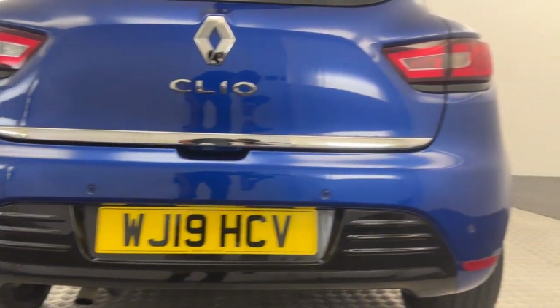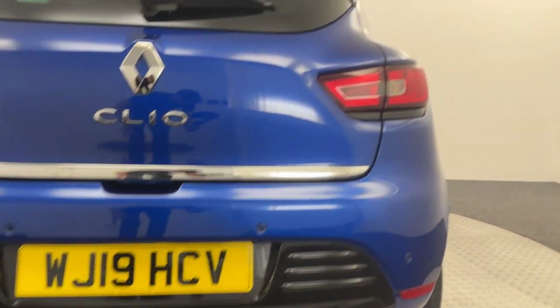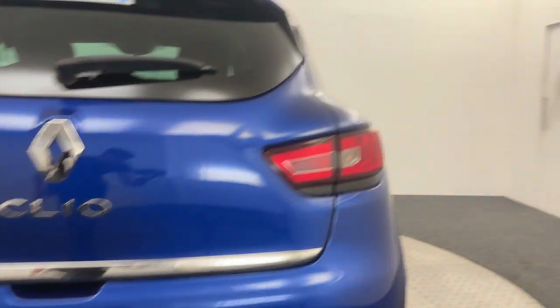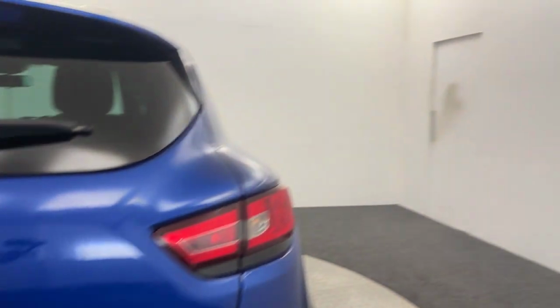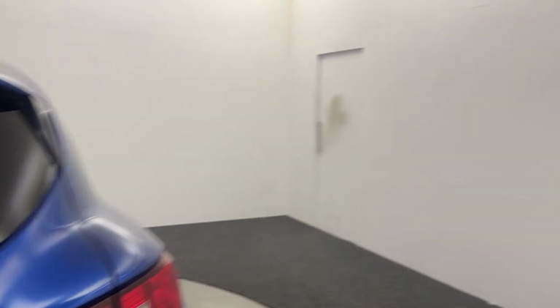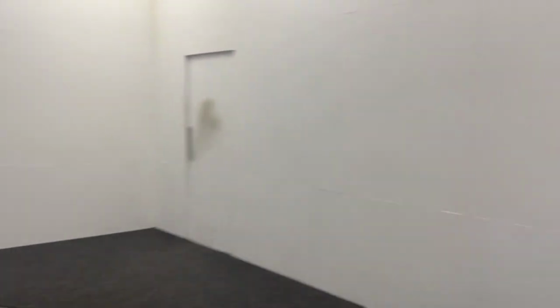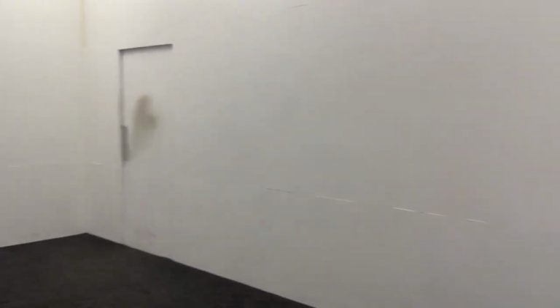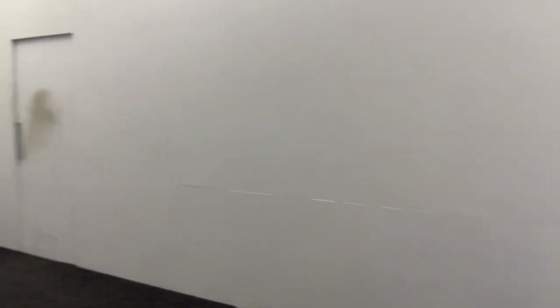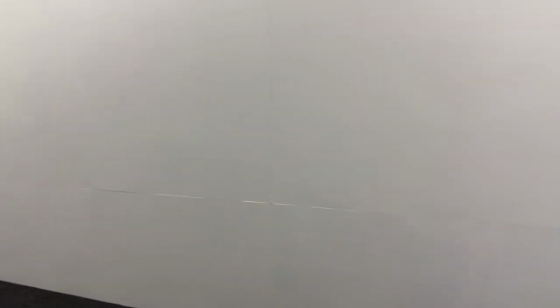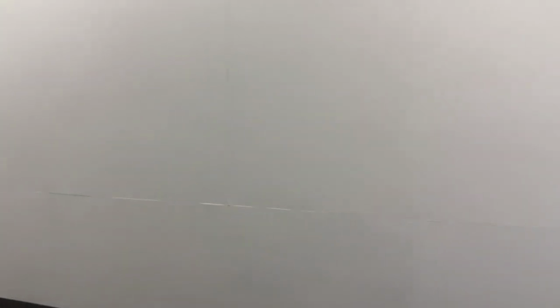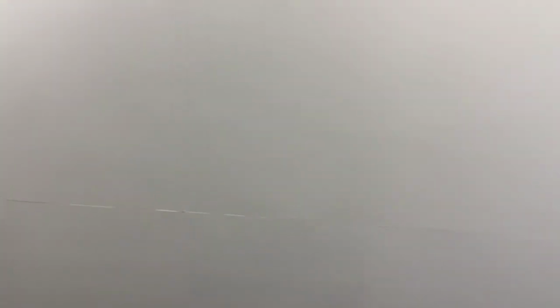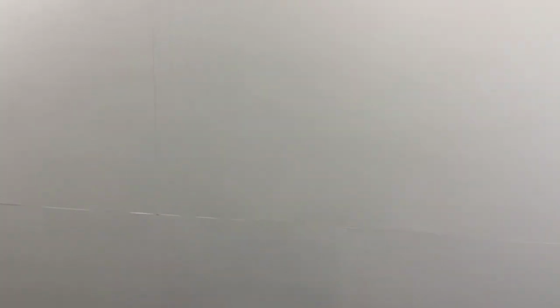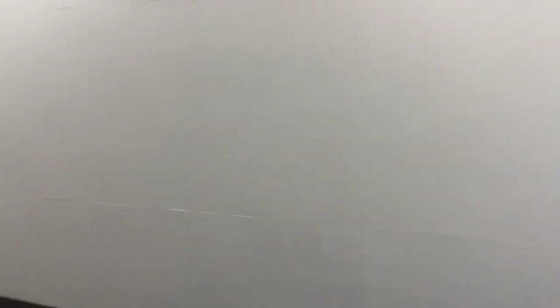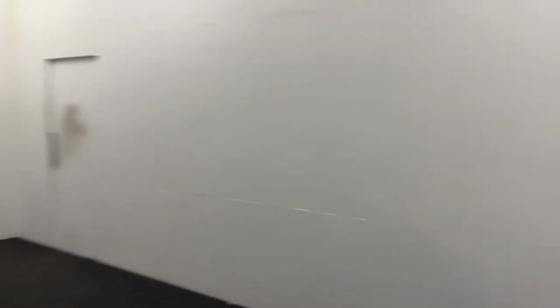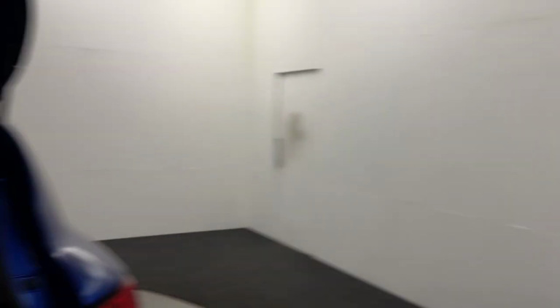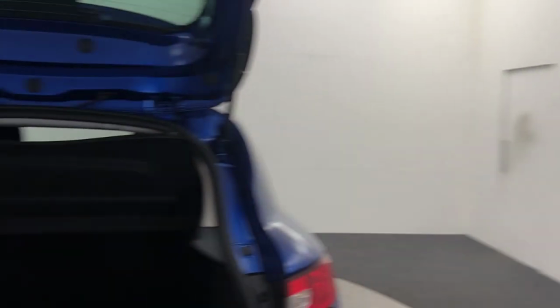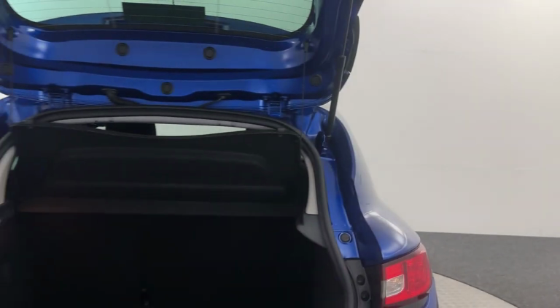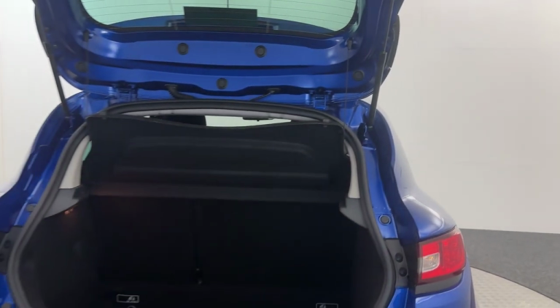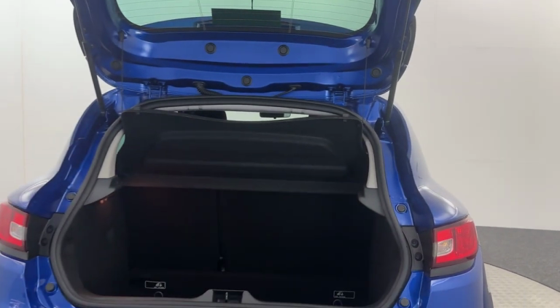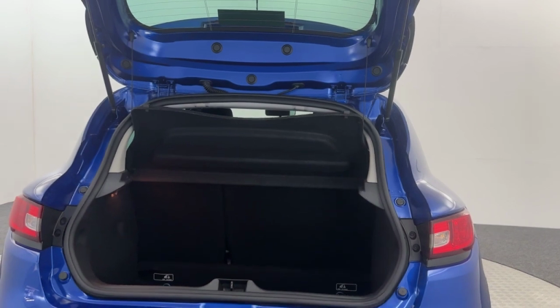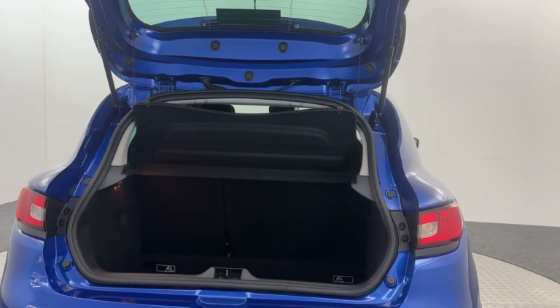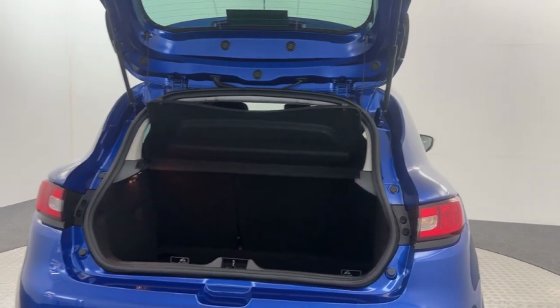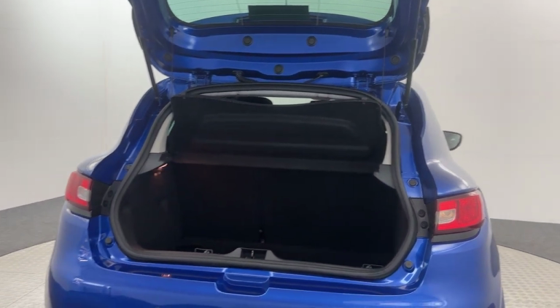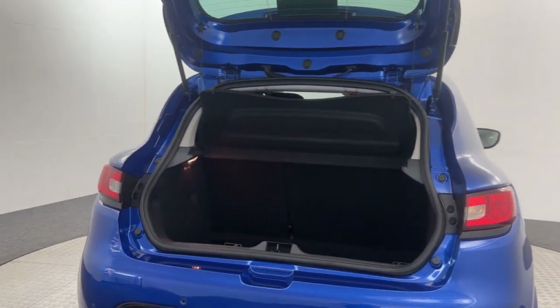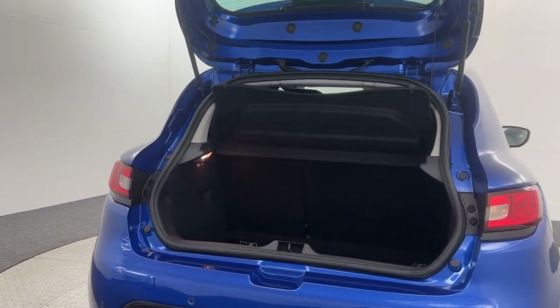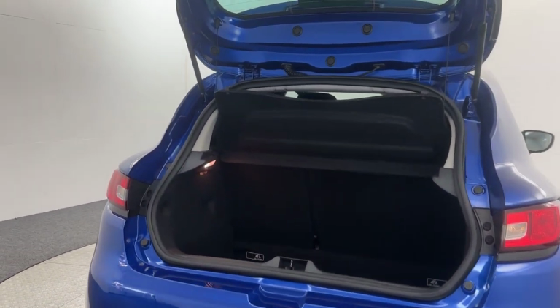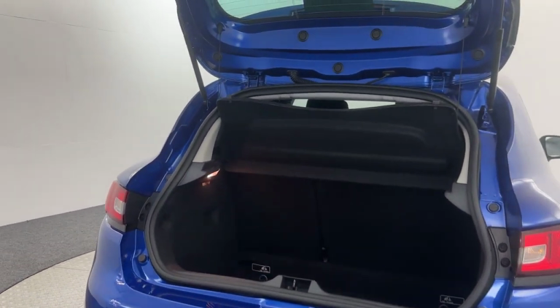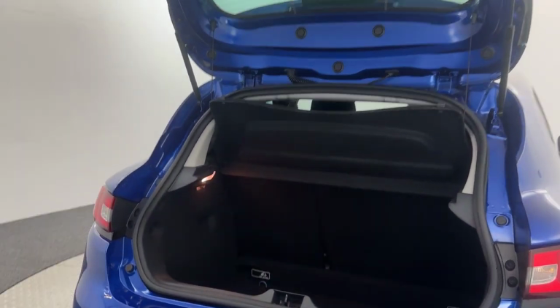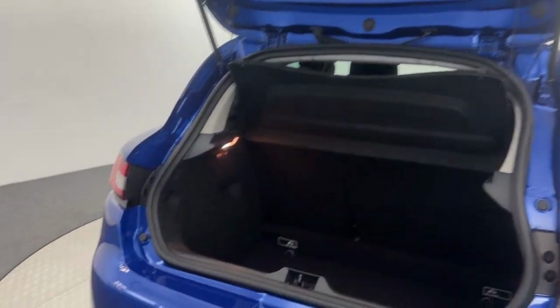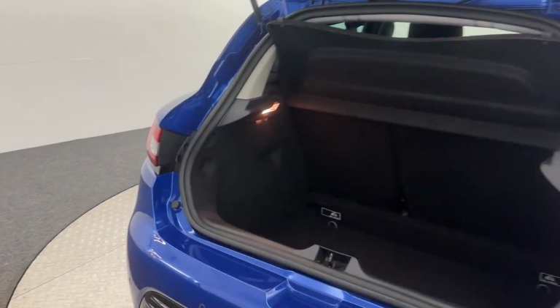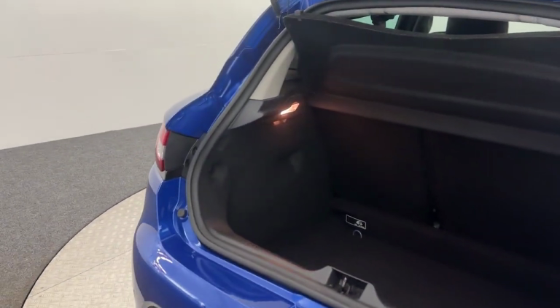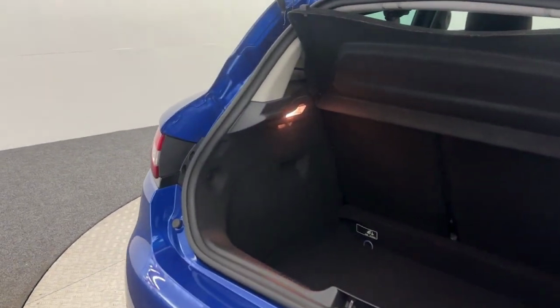If we just take a look in the boot here quickly for you. First thing we'll notice is that the parcel shelf is present there, and you've got a lovely spacious boot there.